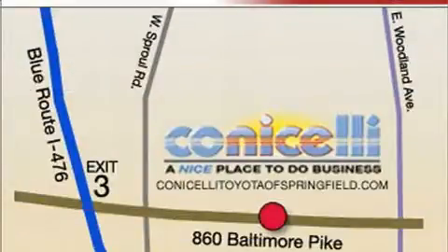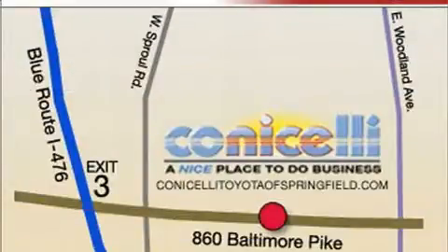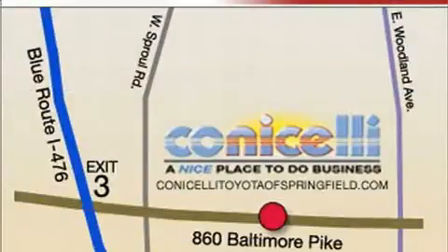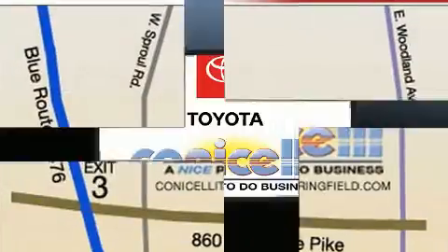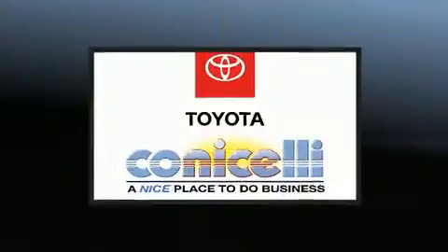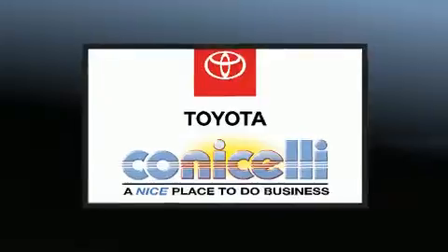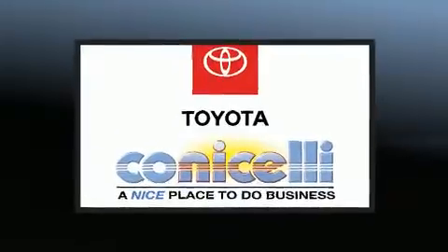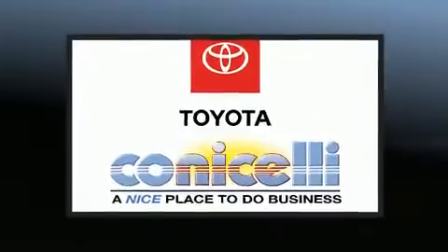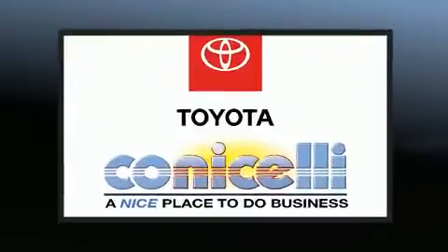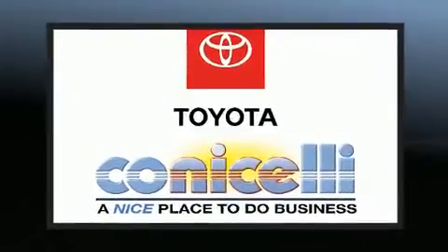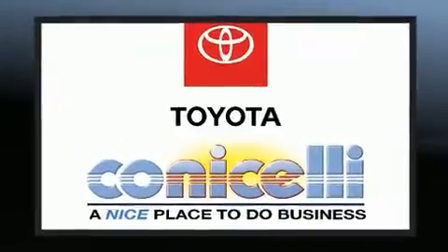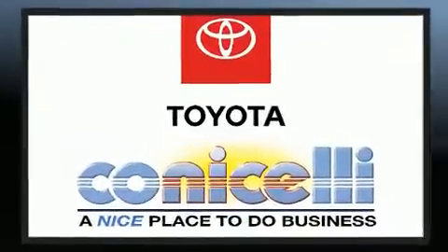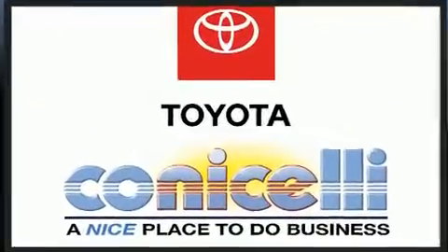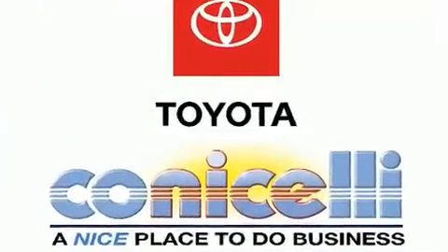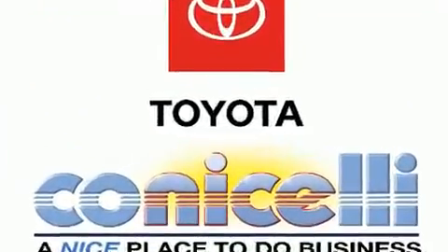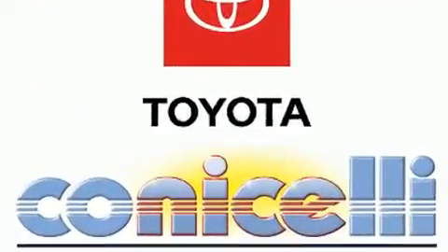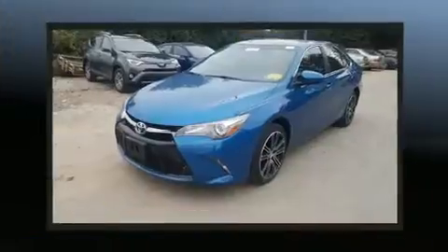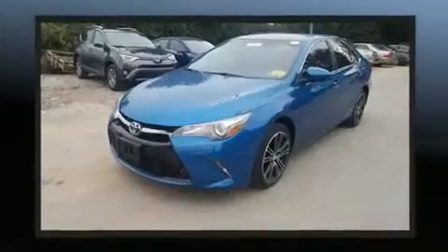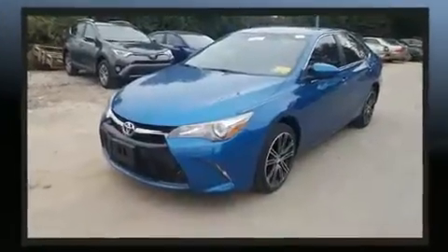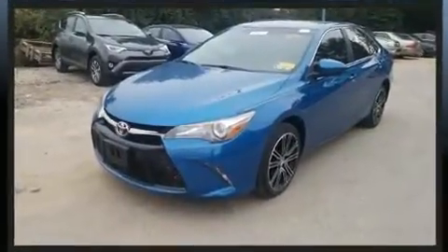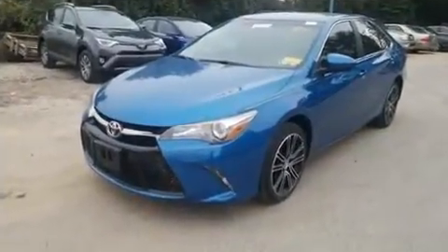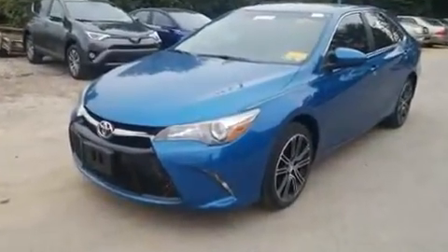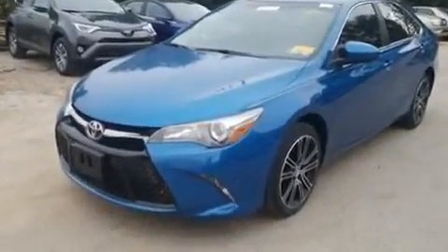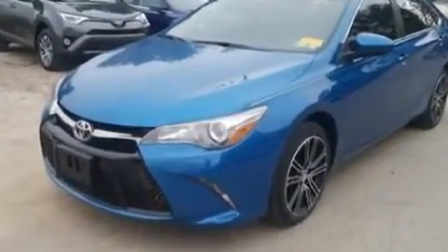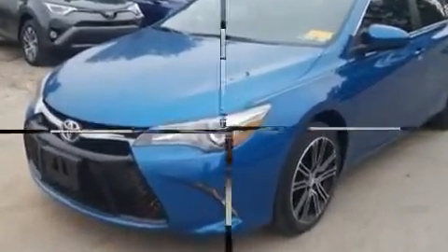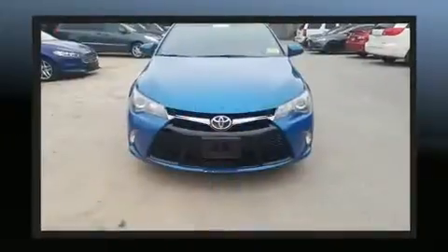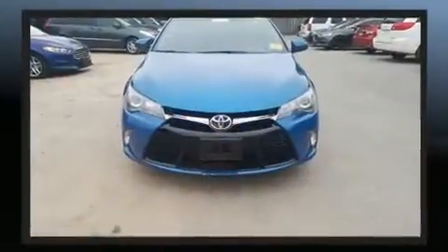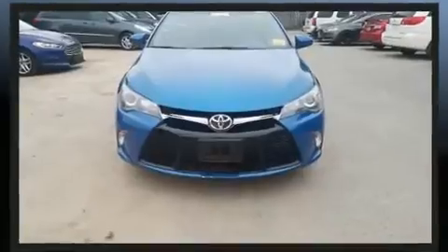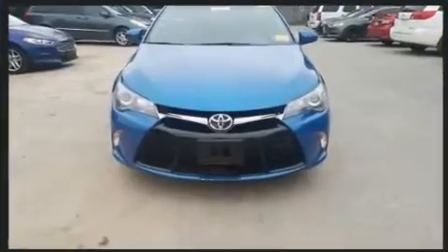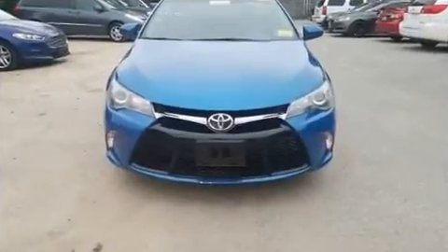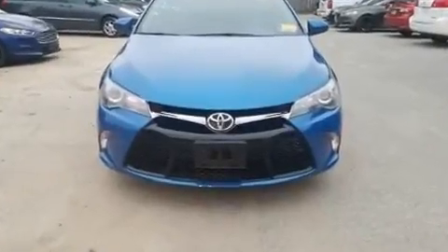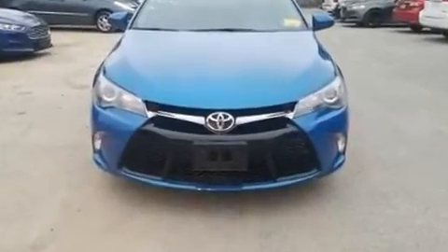Toyota ensures the safety and security of its passengers with equipment such as Dual Front Impact Airbags with Occupant Sensing Airbag, Front and Rear Side Impact Airbags, Brake Assist, a Panic Alarm, and Four-Wheel Disc Brakes with AVS.